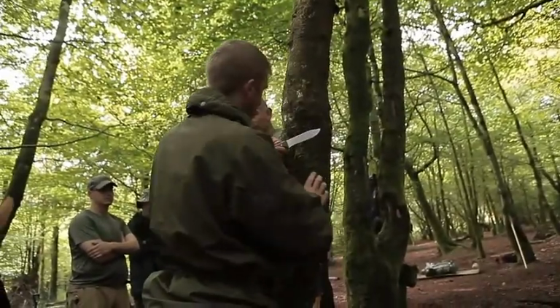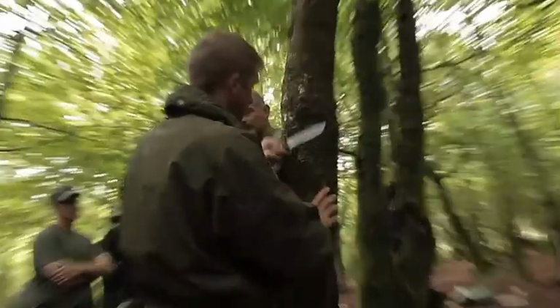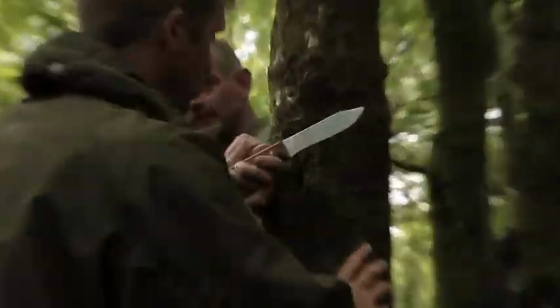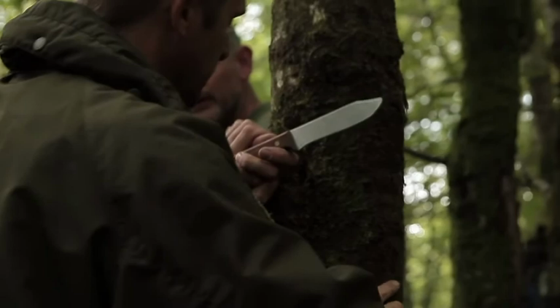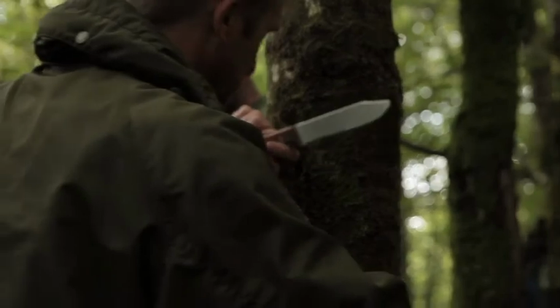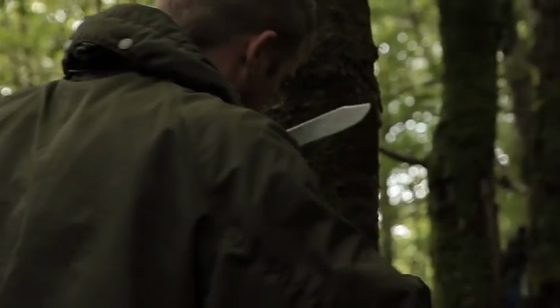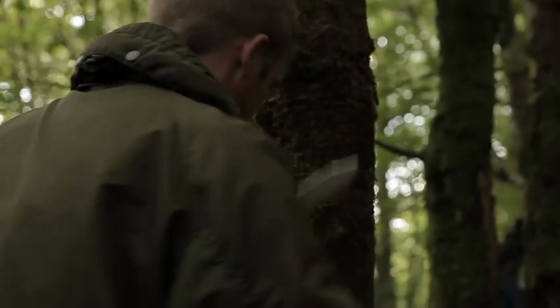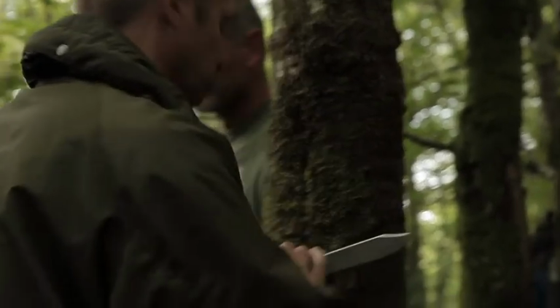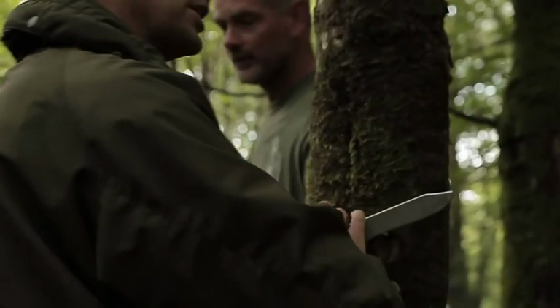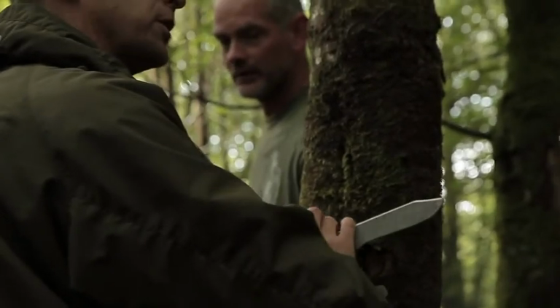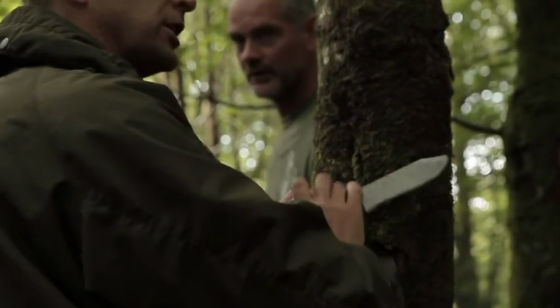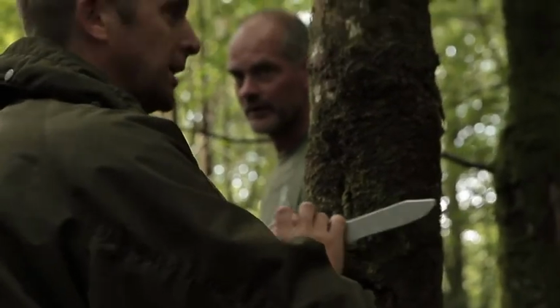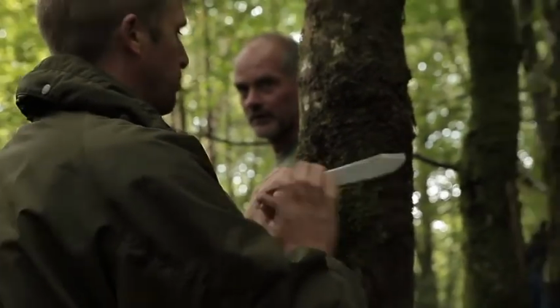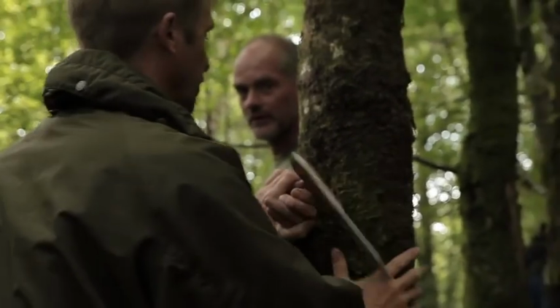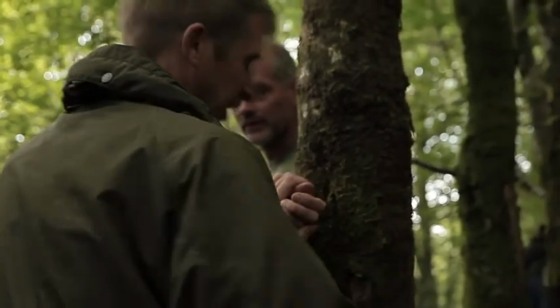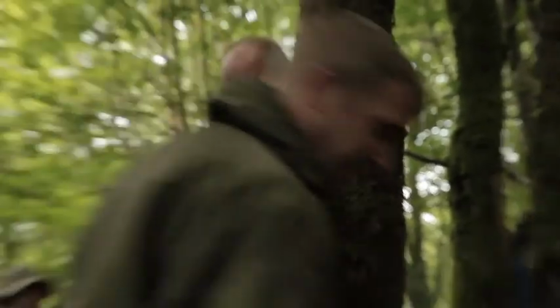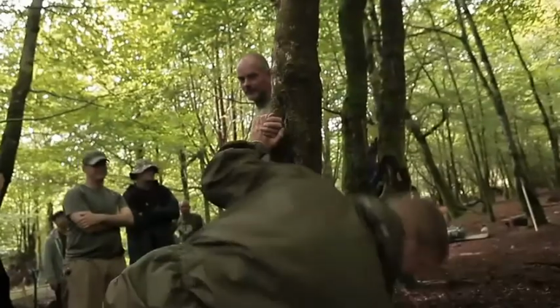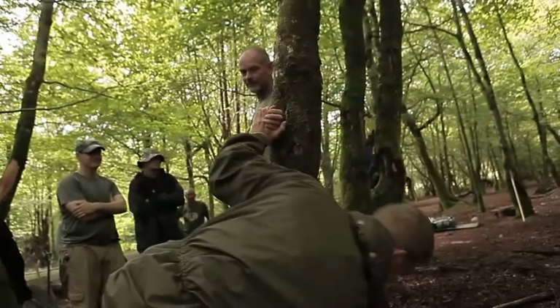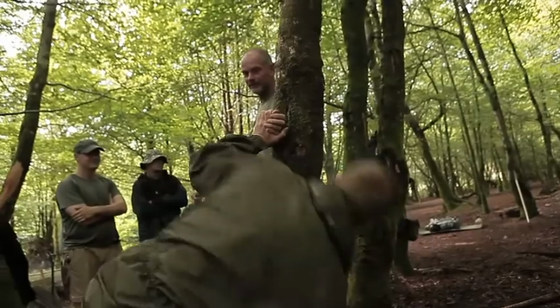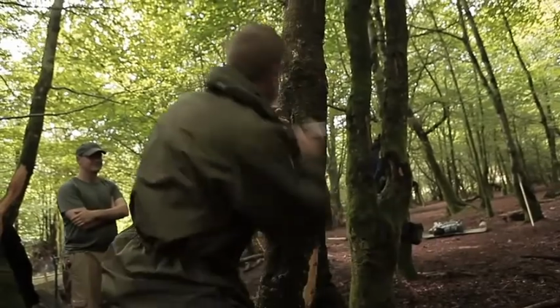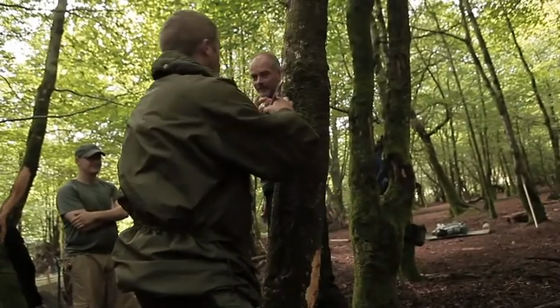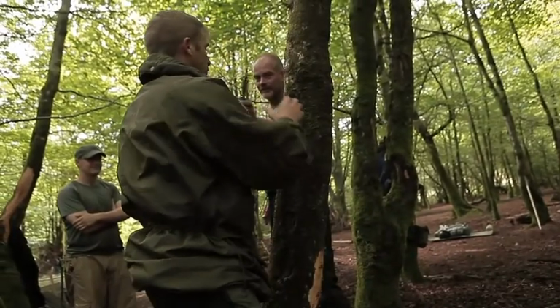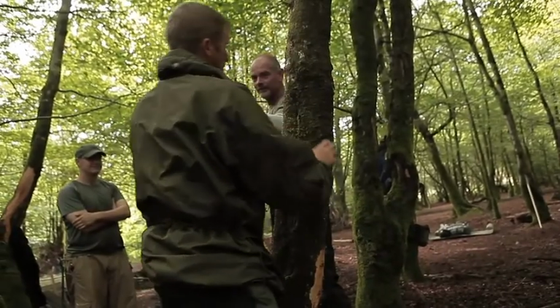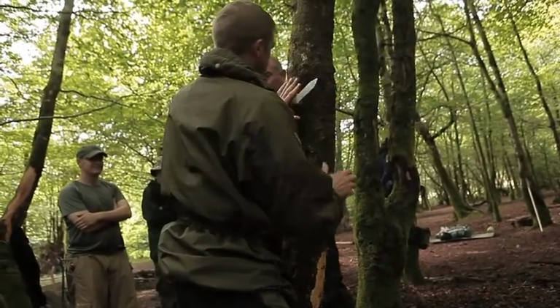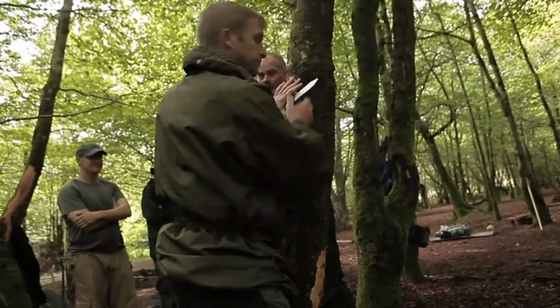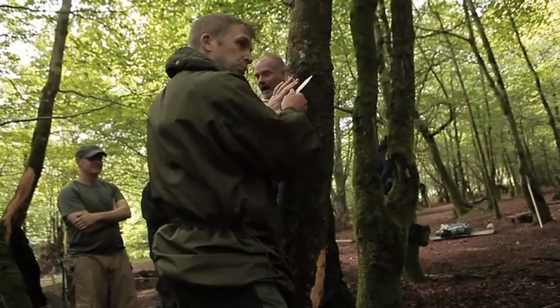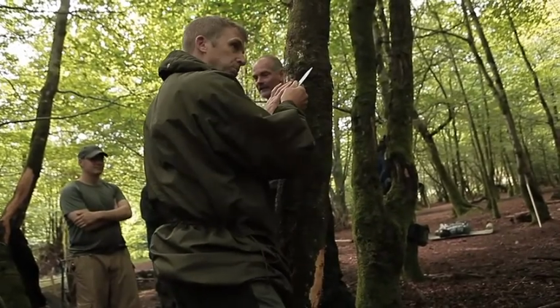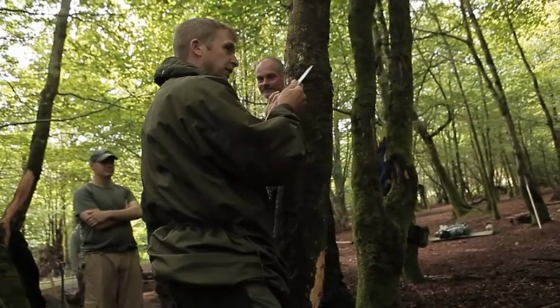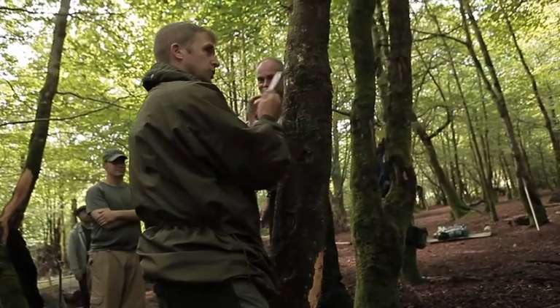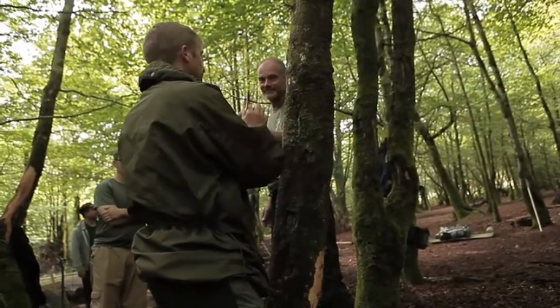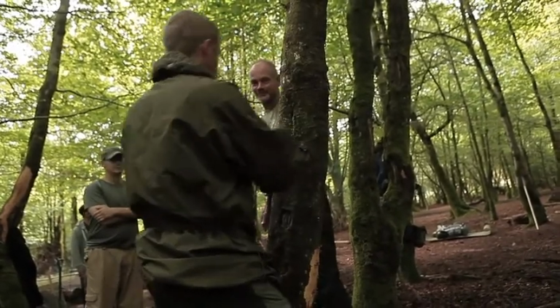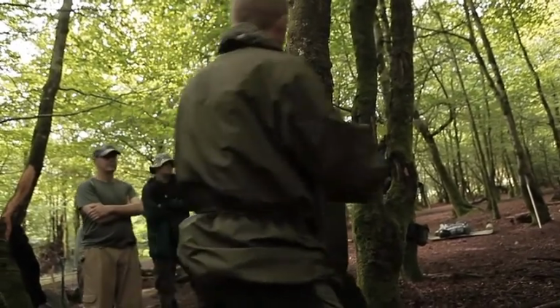If you're struggling to release his hand, just rub it down the bark of a tree. If it's moss you're unlucky — and he is. Or you can just push him hard against the tree and that'll do the same job.